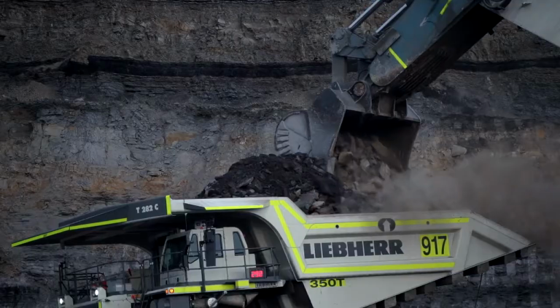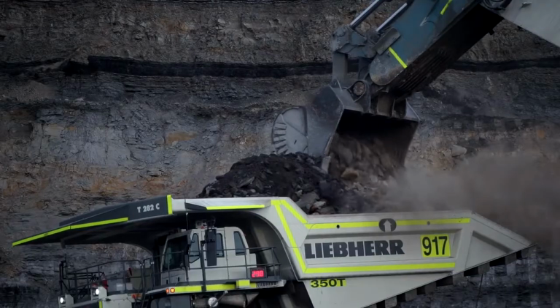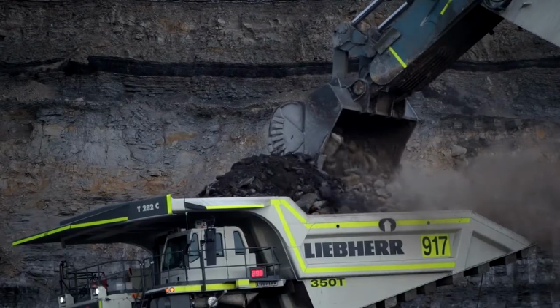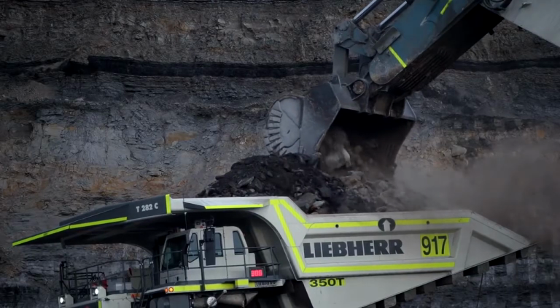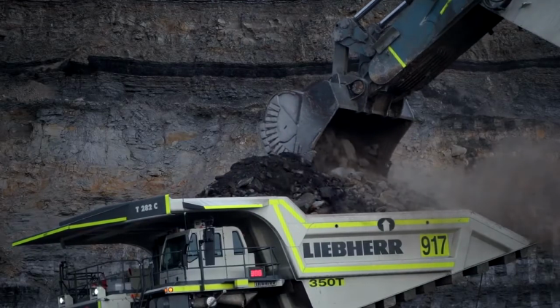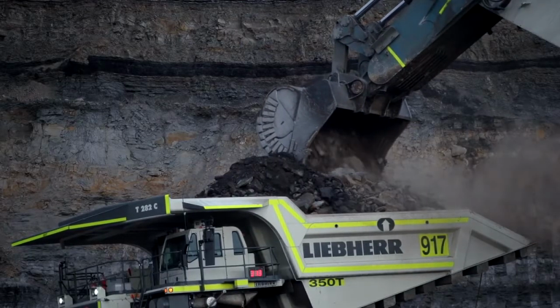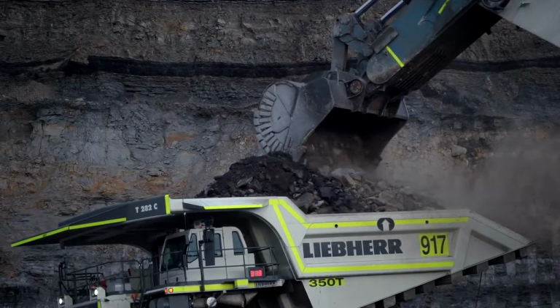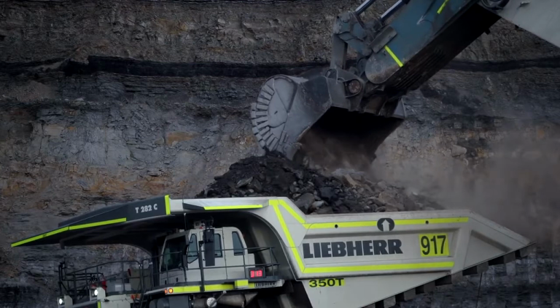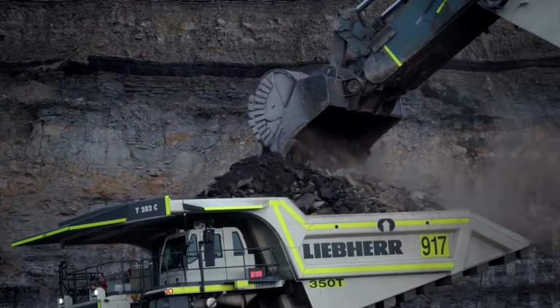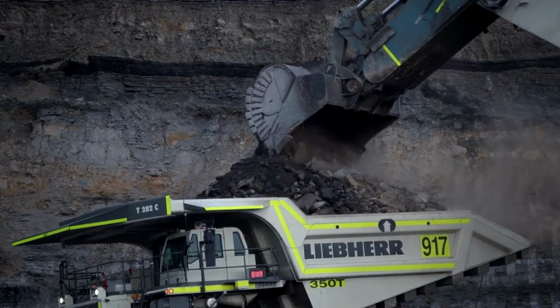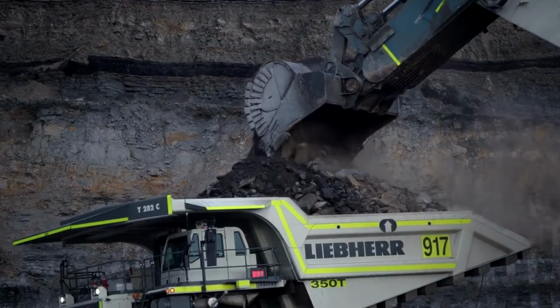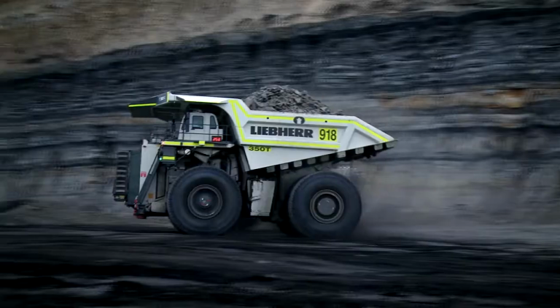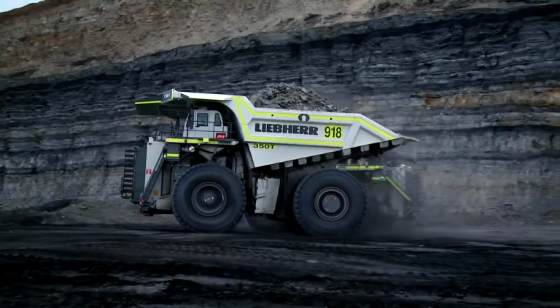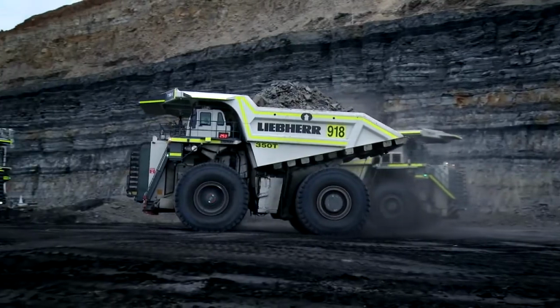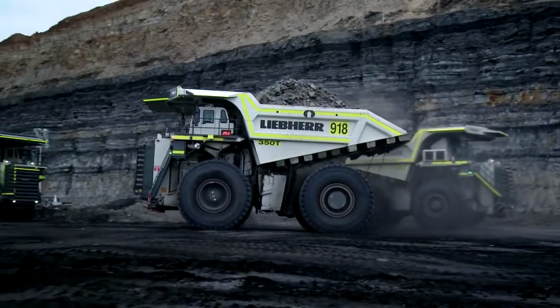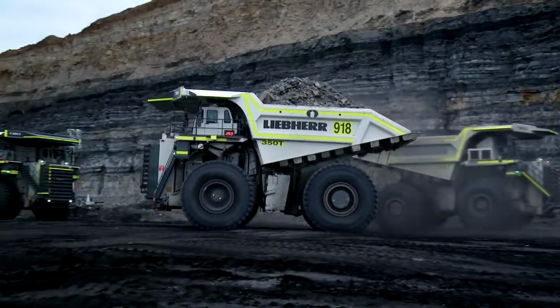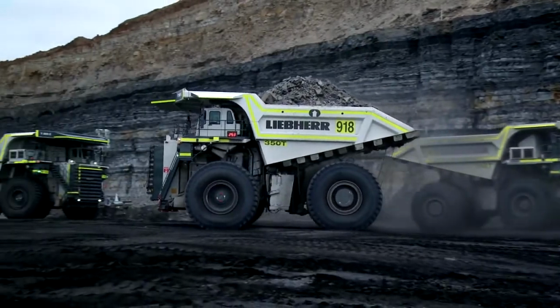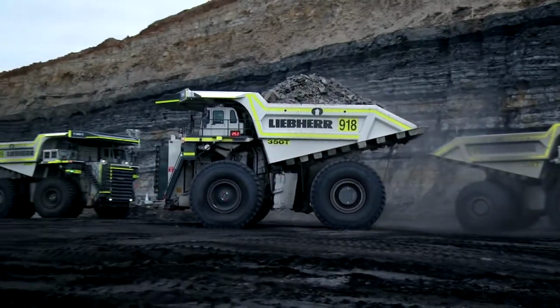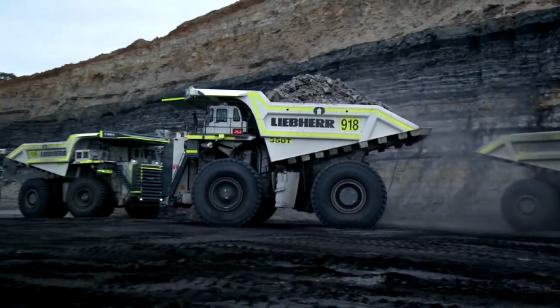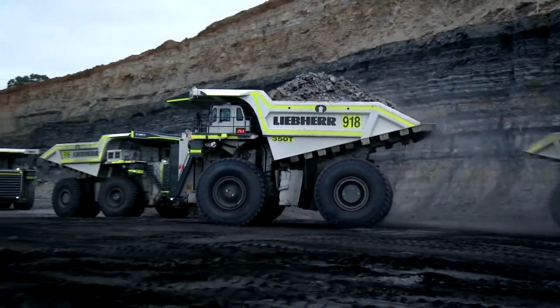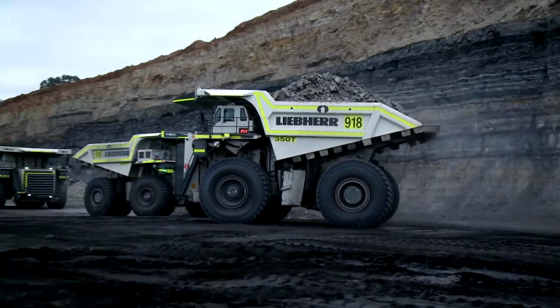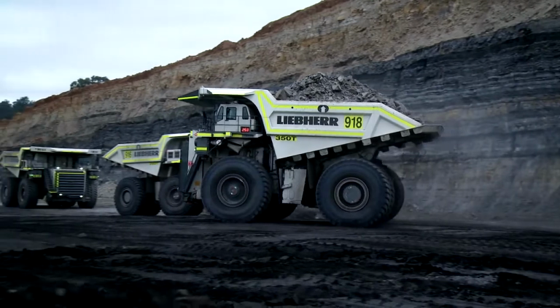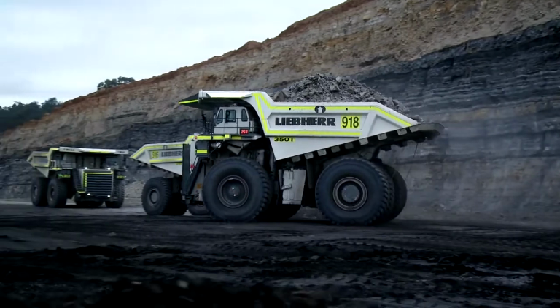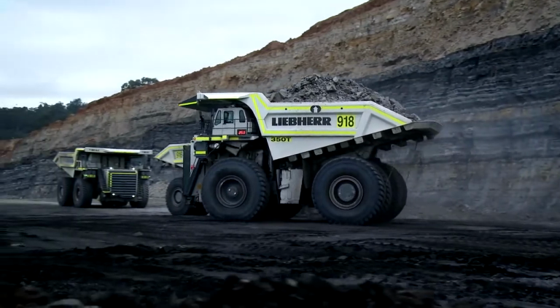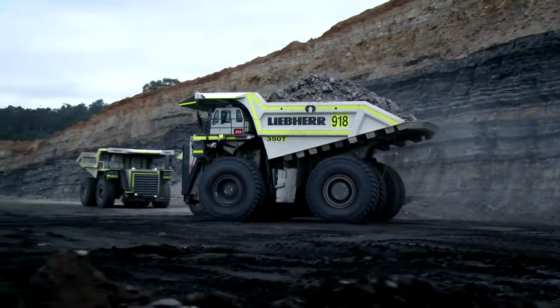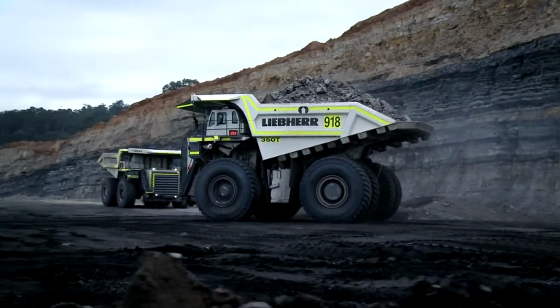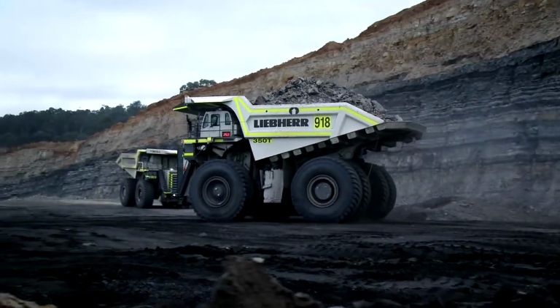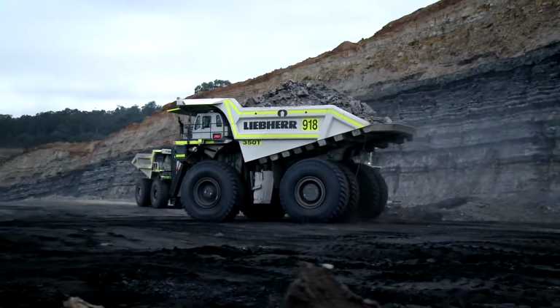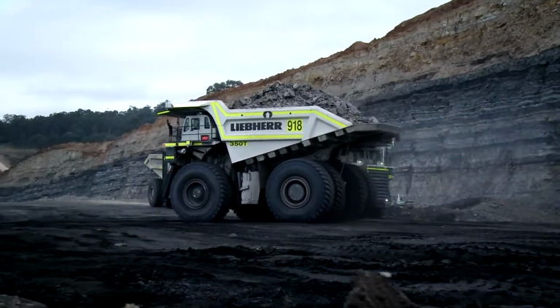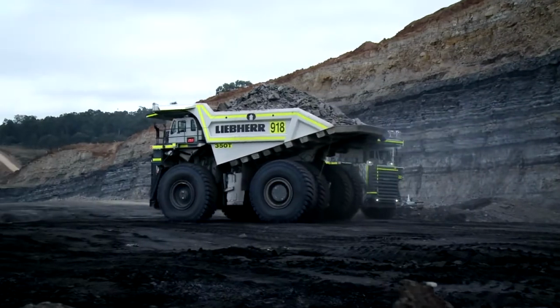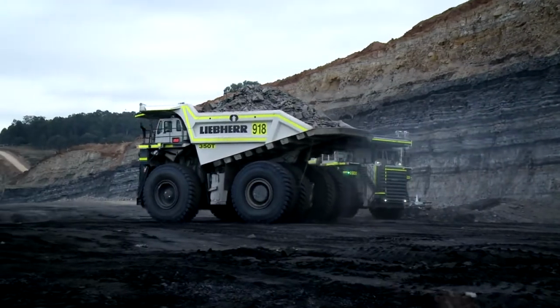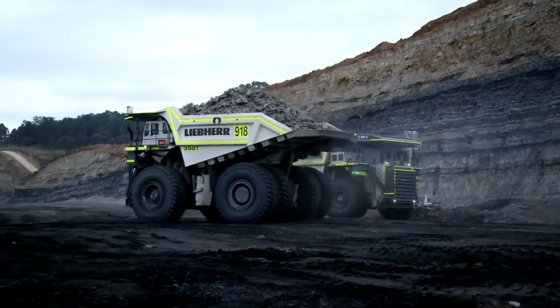Developed and built by Liebherr, the proven Litronic Plus Drive system determines the optimal way to extract power from the diesel engine in order to minimize fuel consumption and maximize performance.